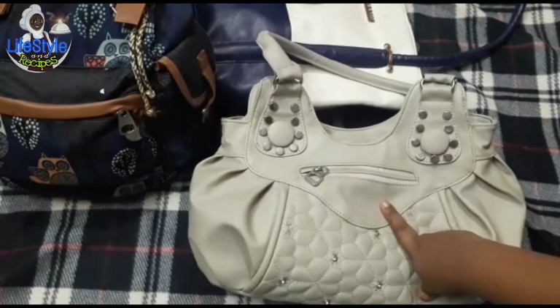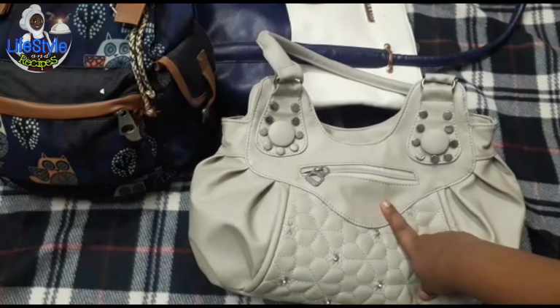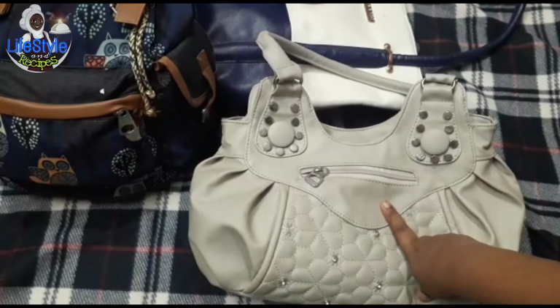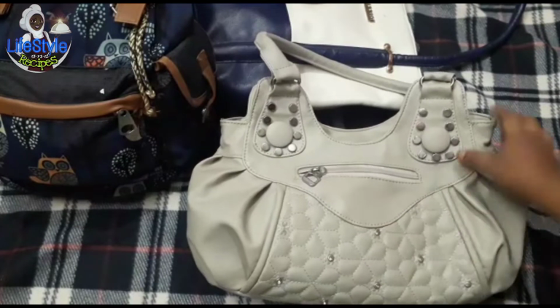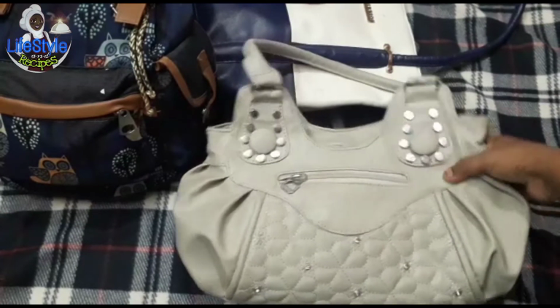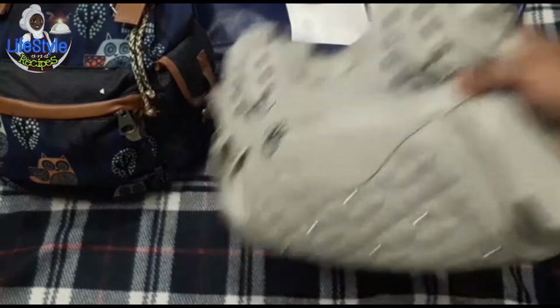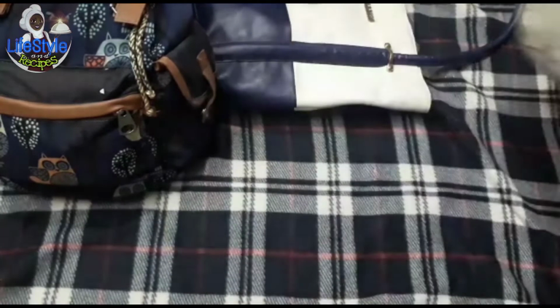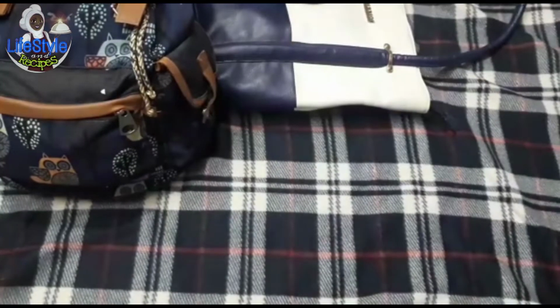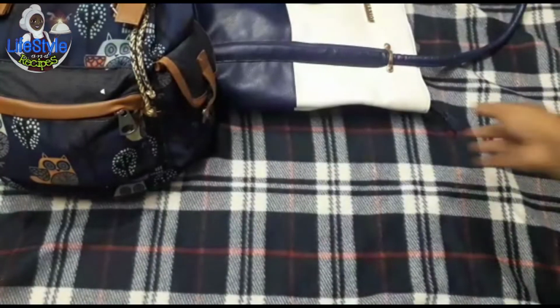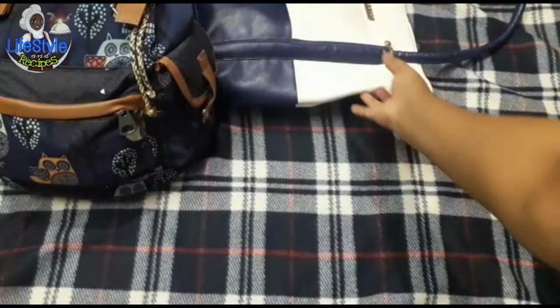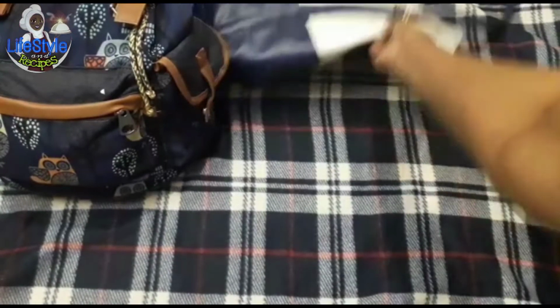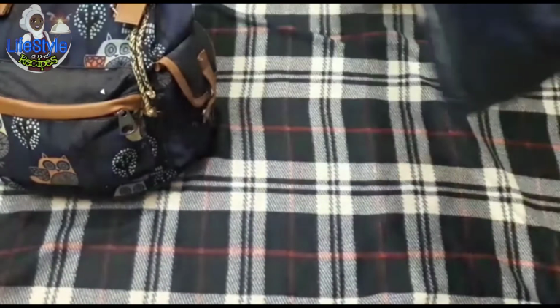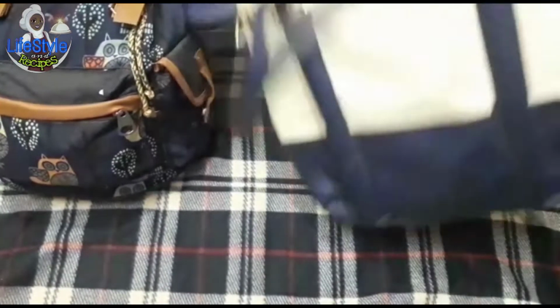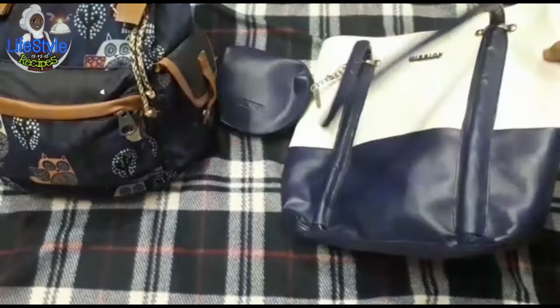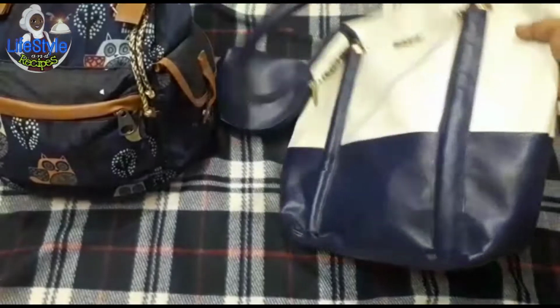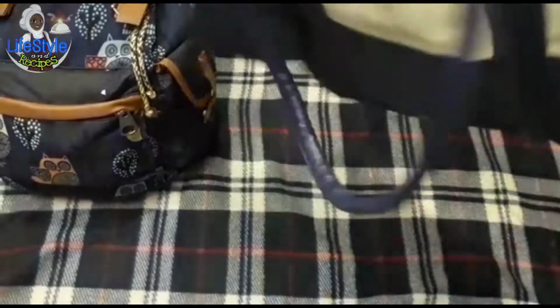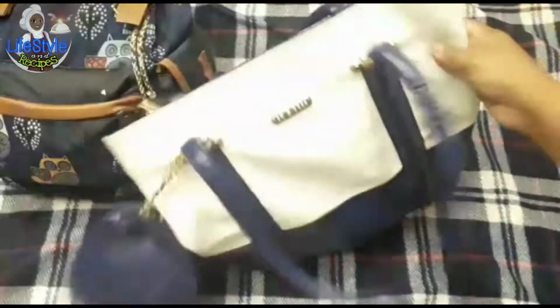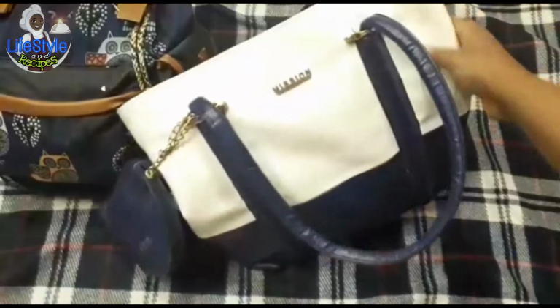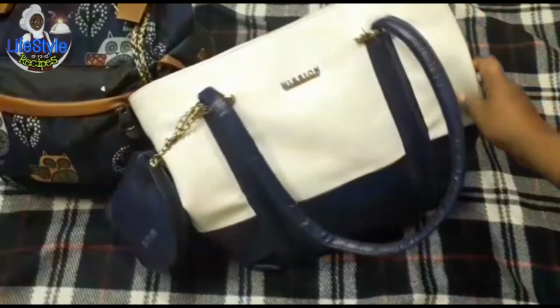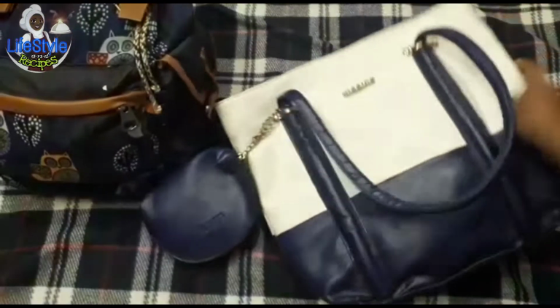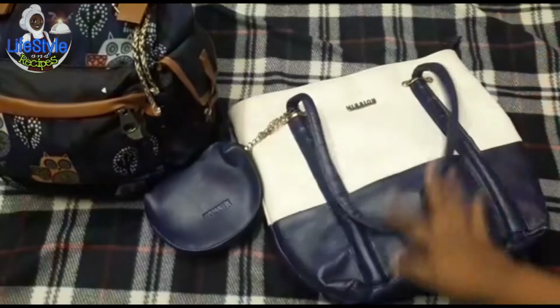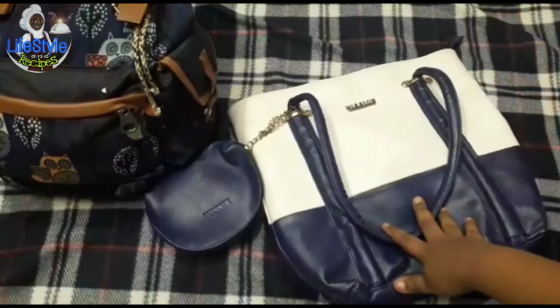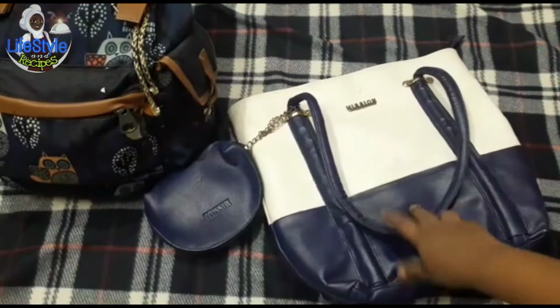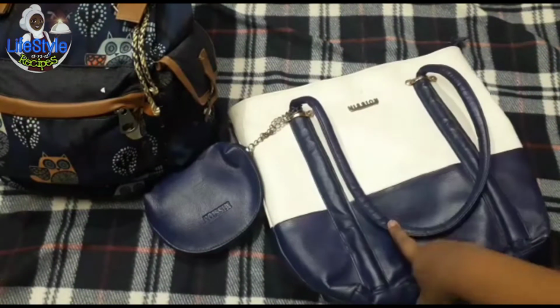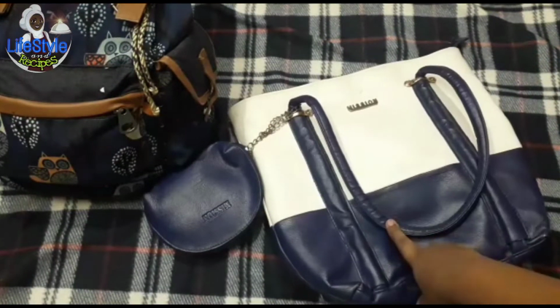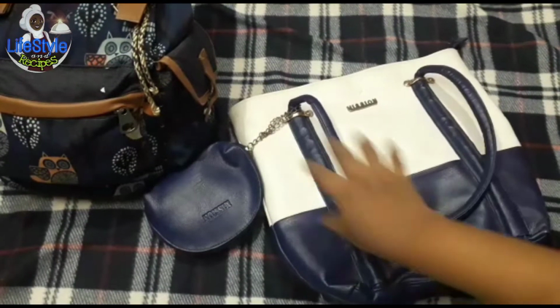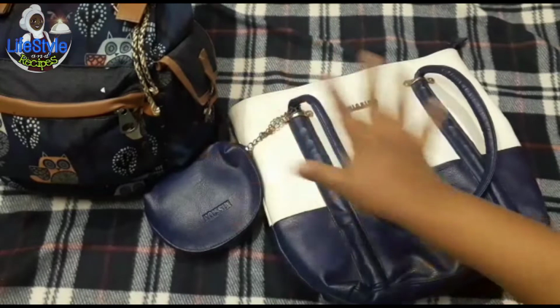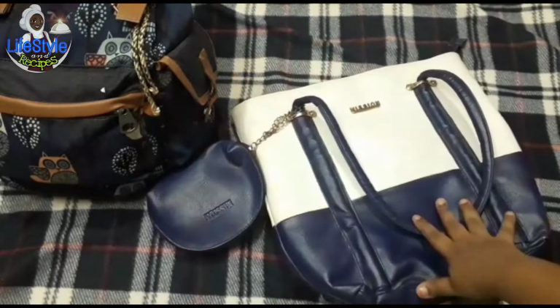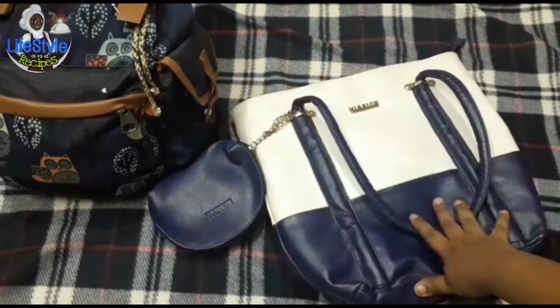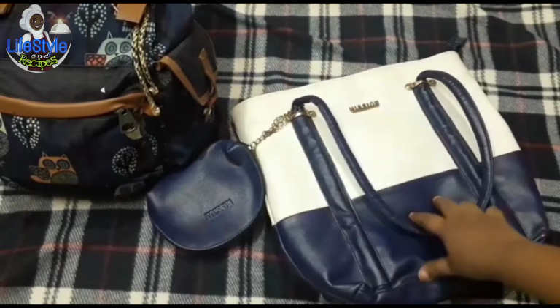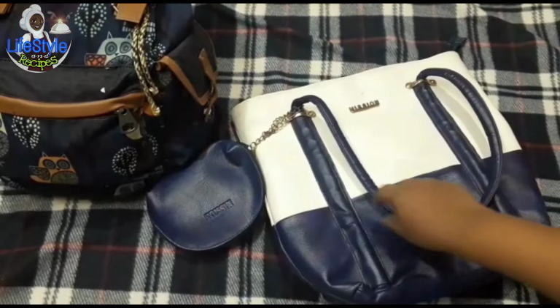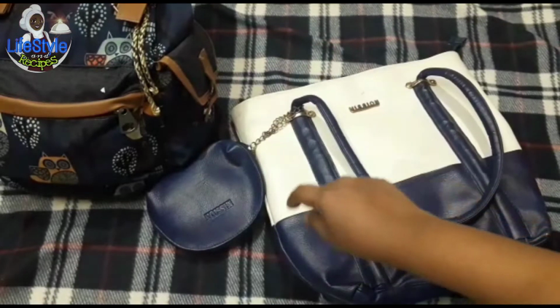If you look at the white color bag, let me show you the baby's diaper bag. Then on the black color bag, for over 4 or 5 hours, get them filled out.